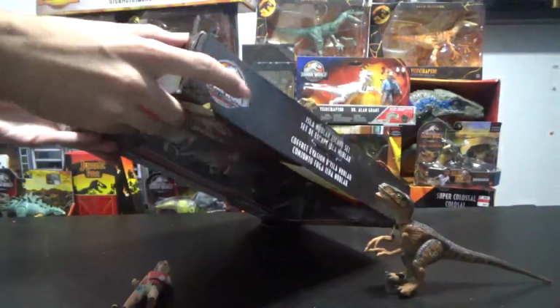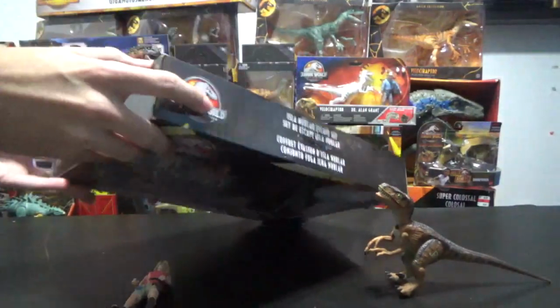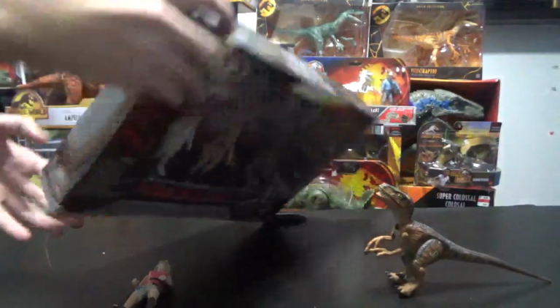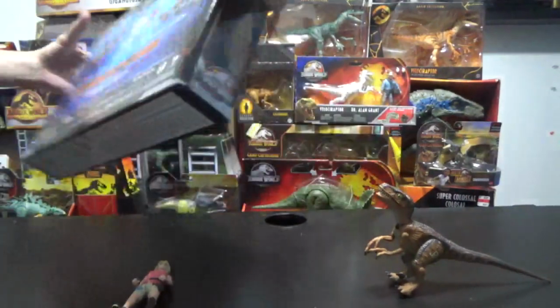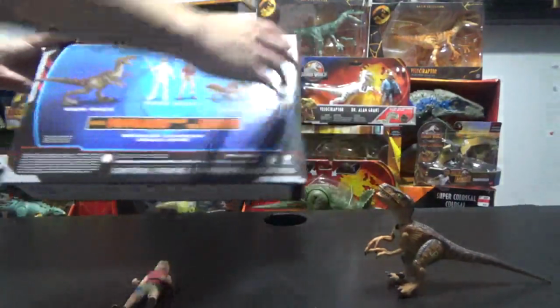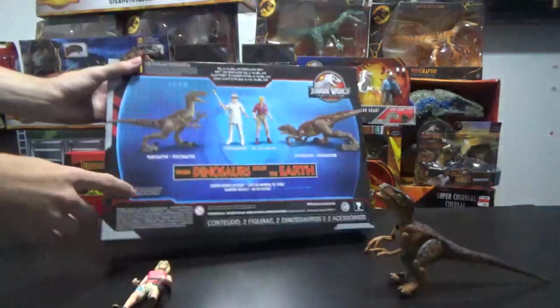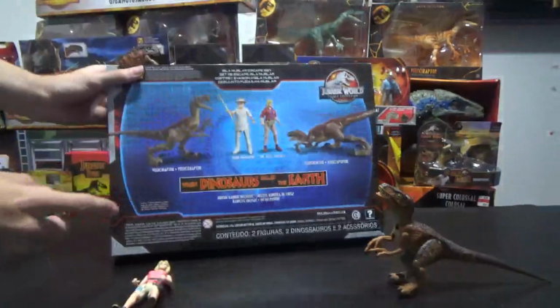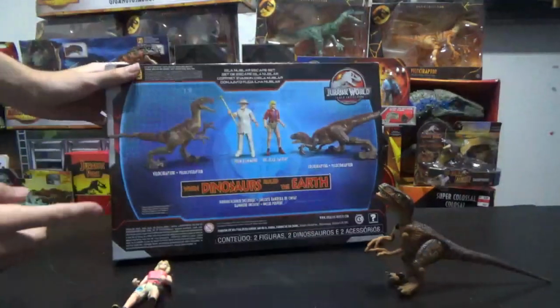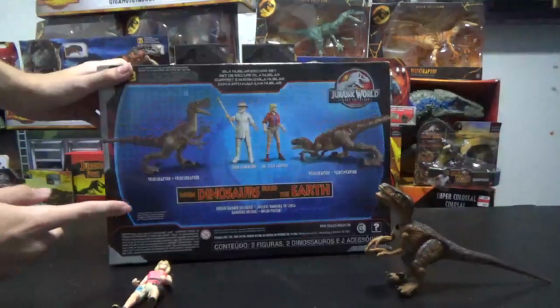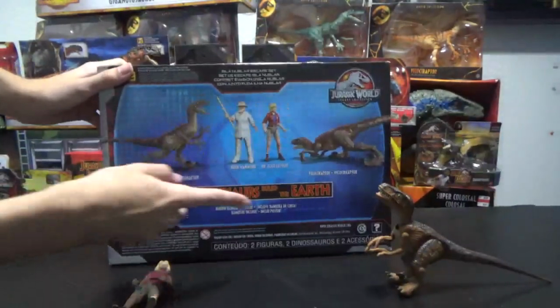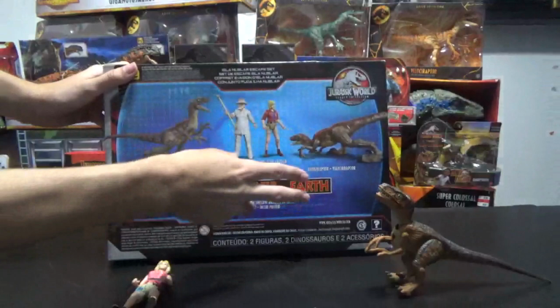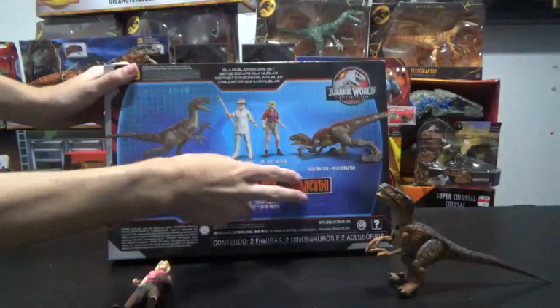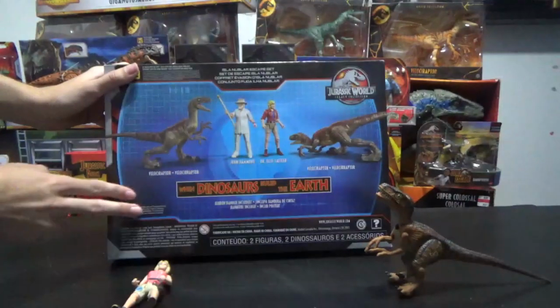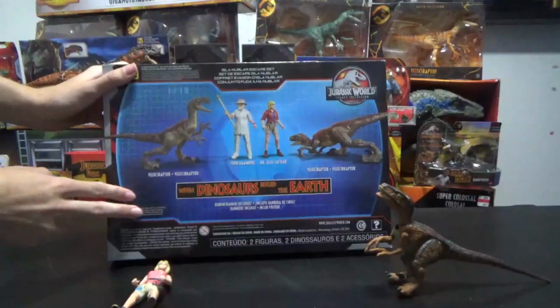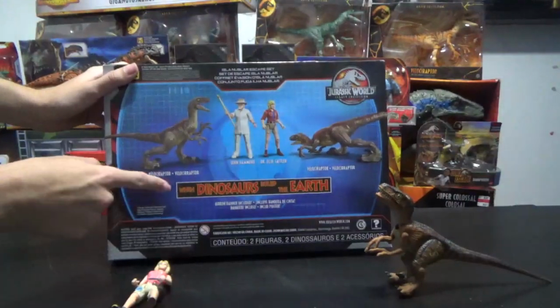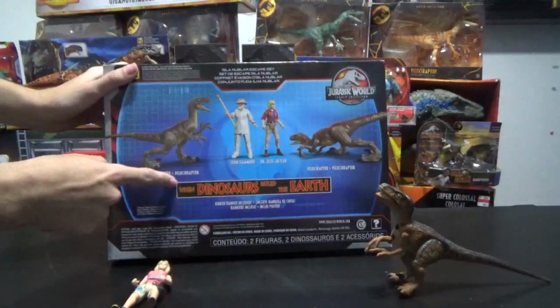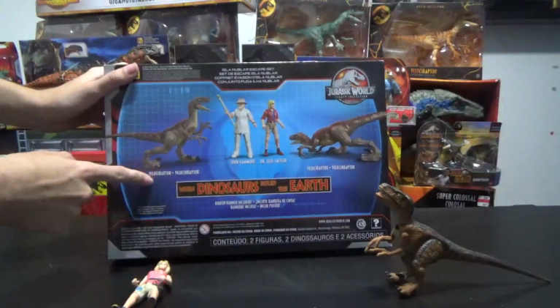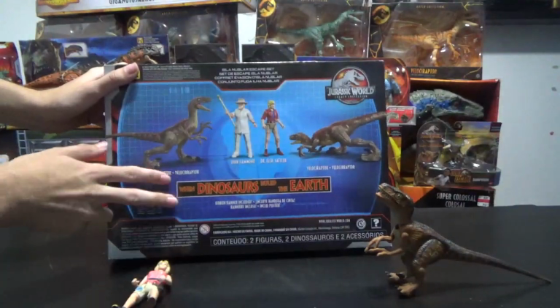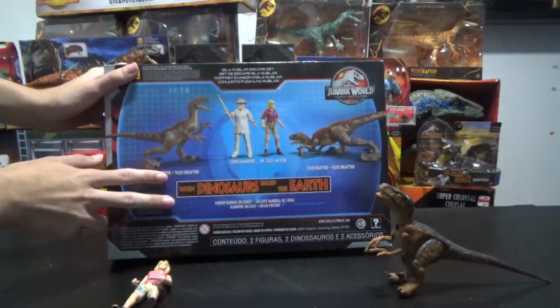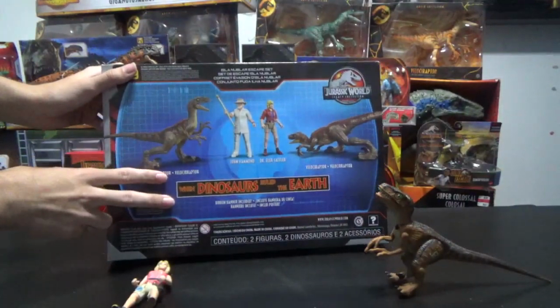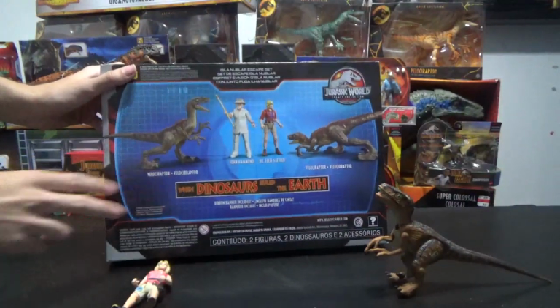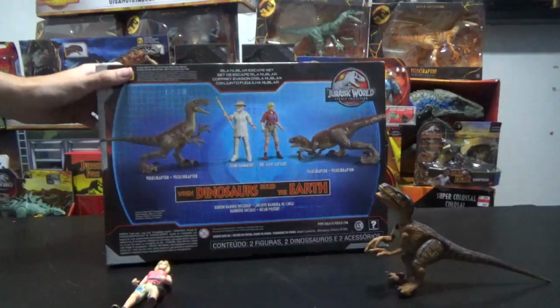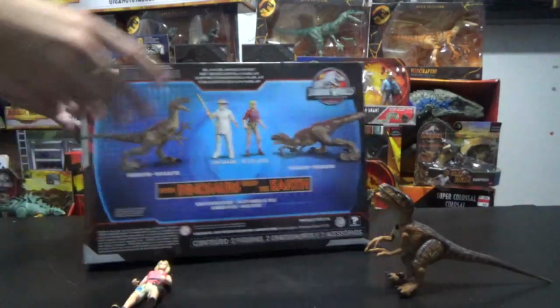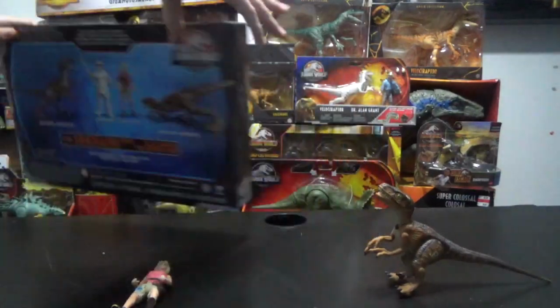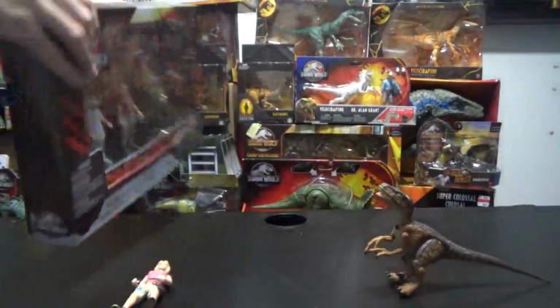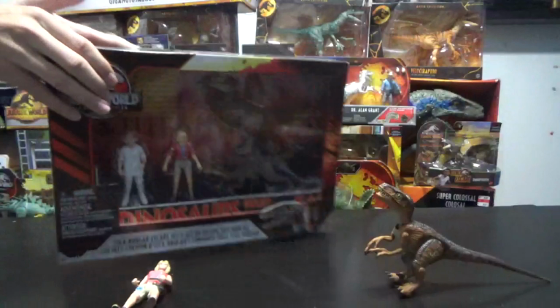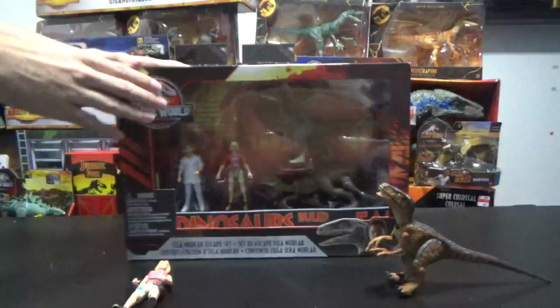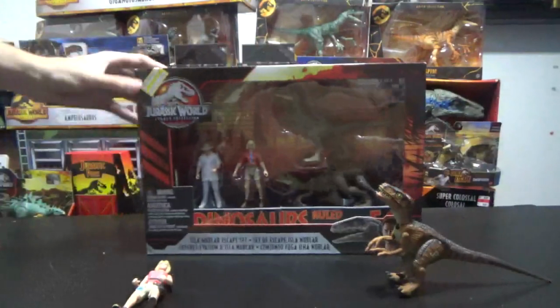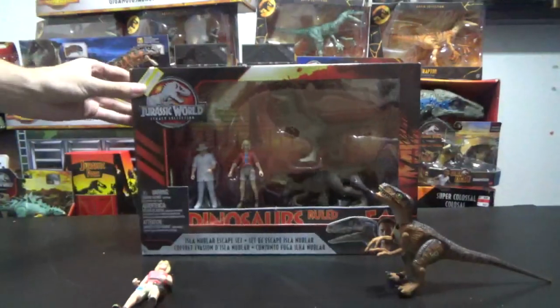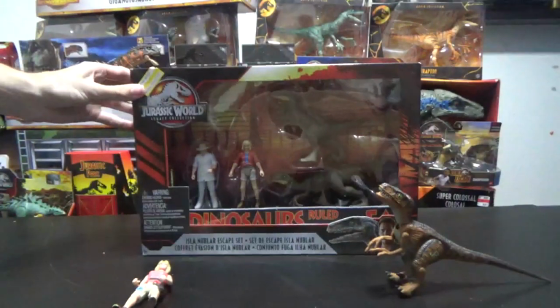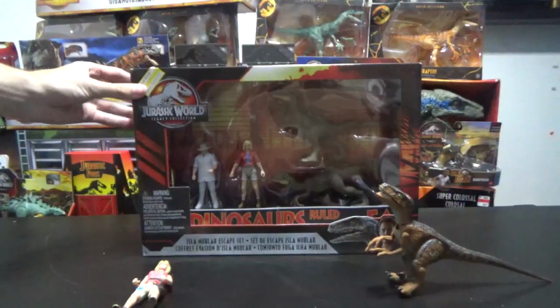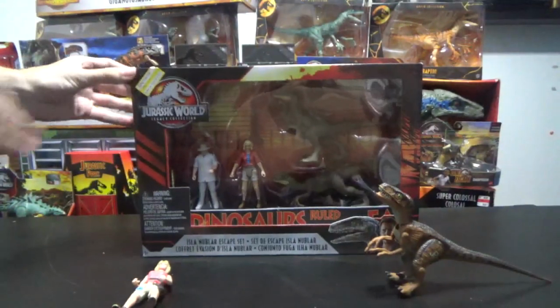I think the banner is personally my favorite part of this set. It's a nice long fabric, and it doesn't show on the back, but it has these cool little ties where you can tie it up.